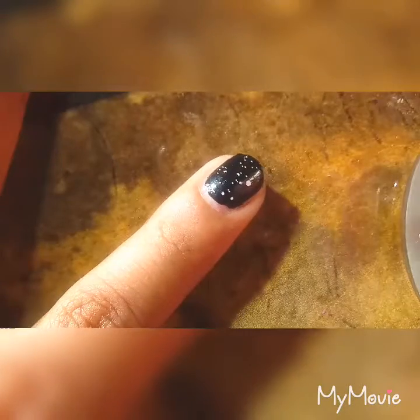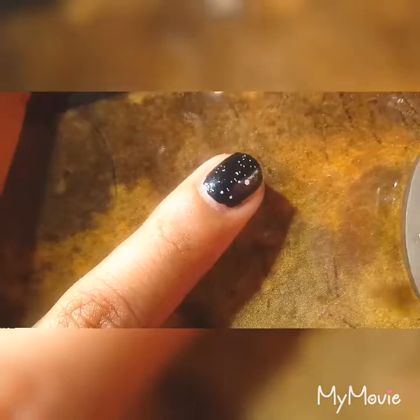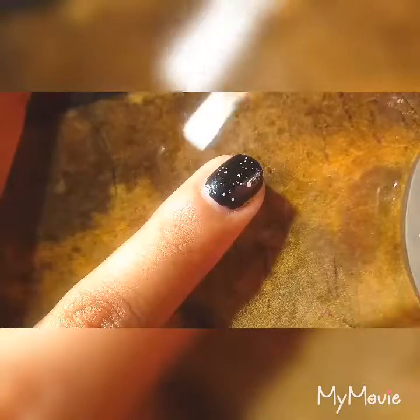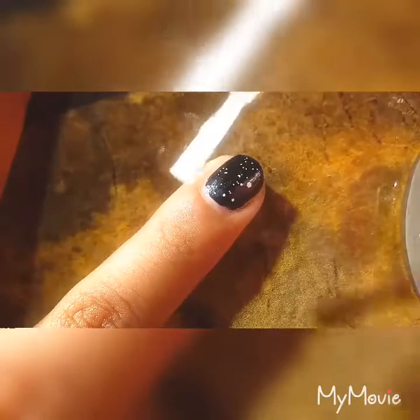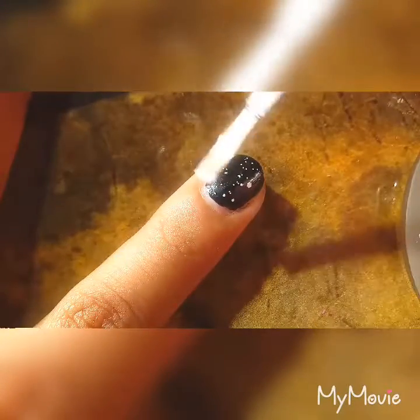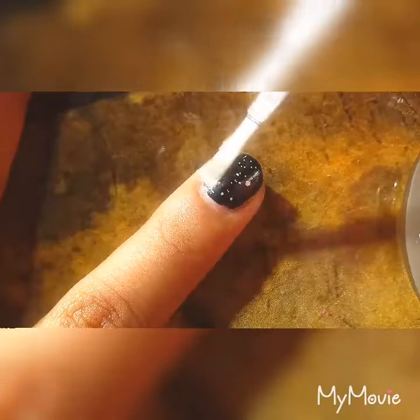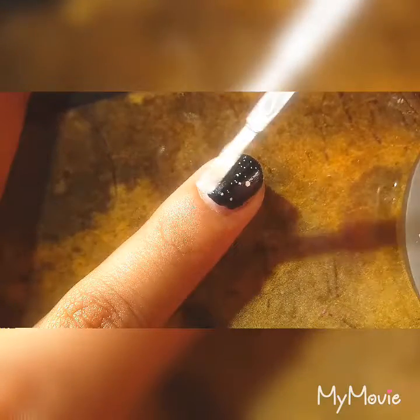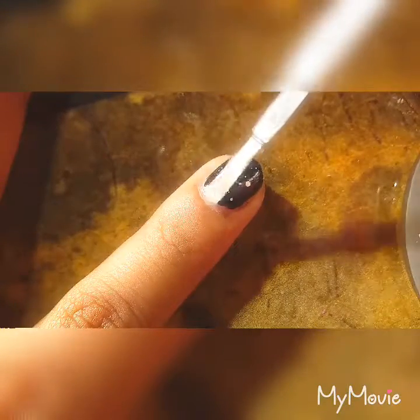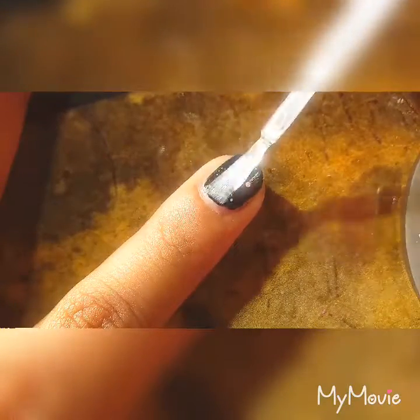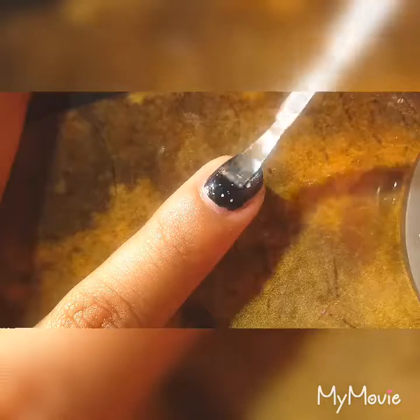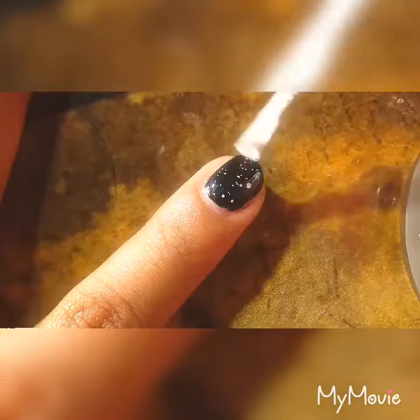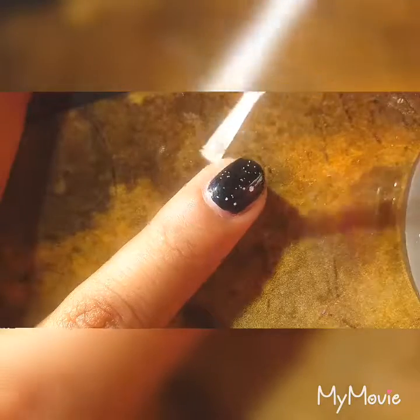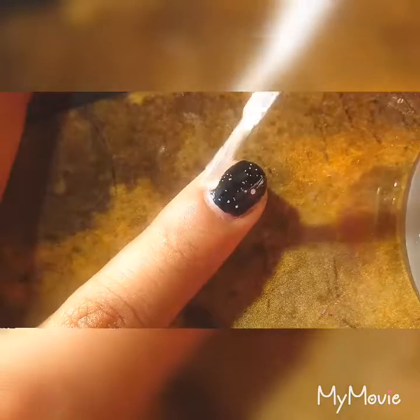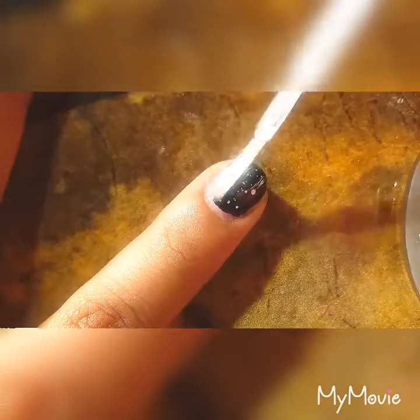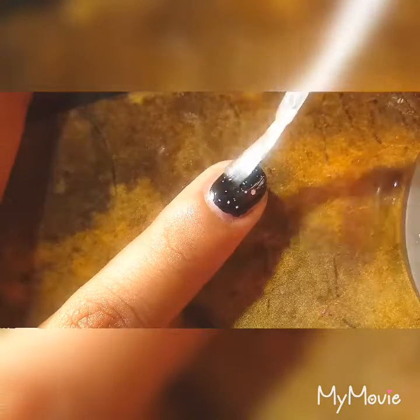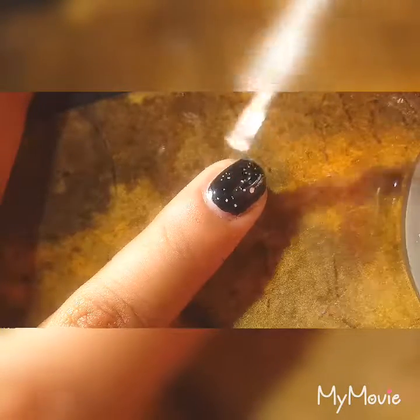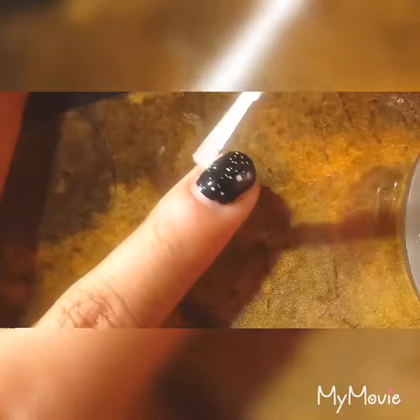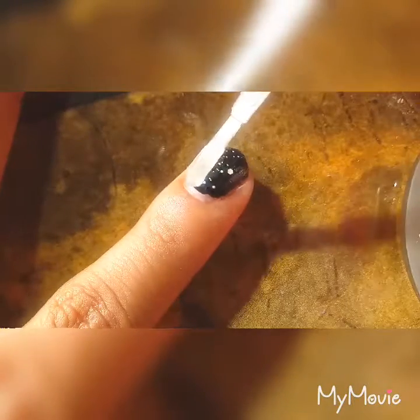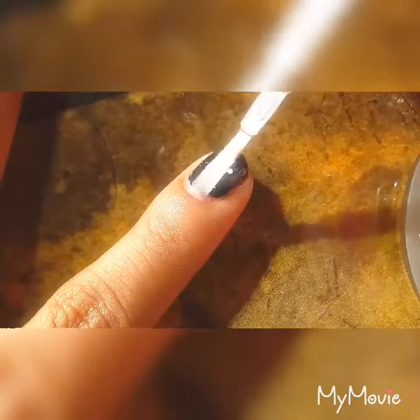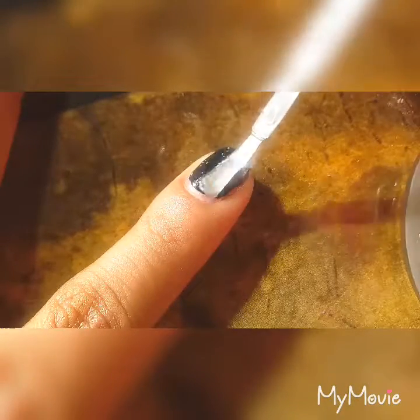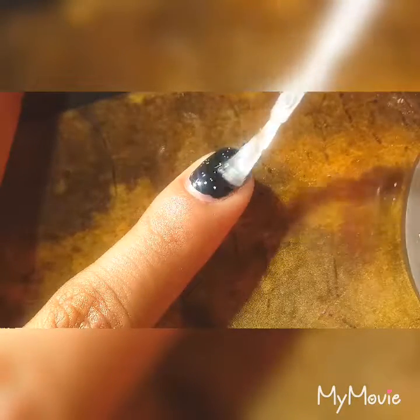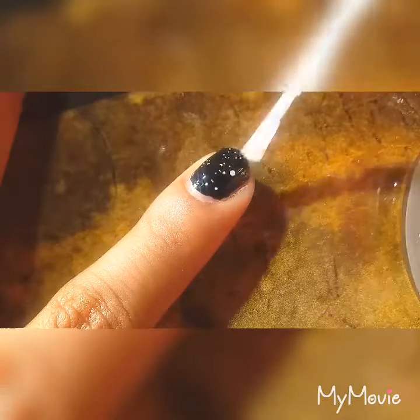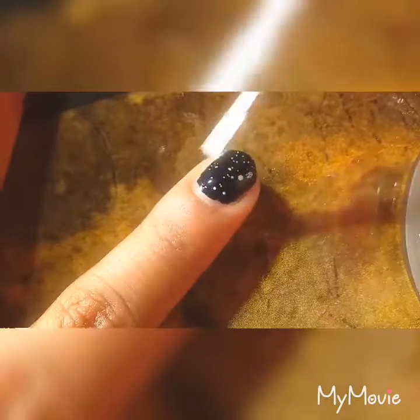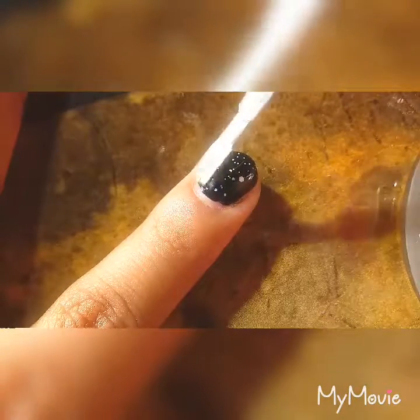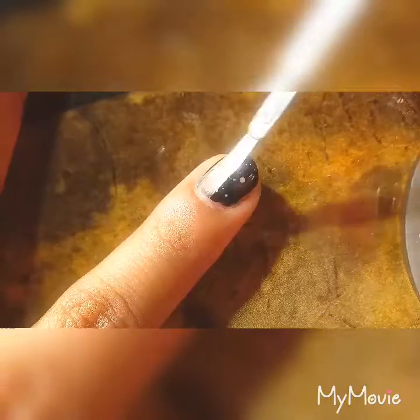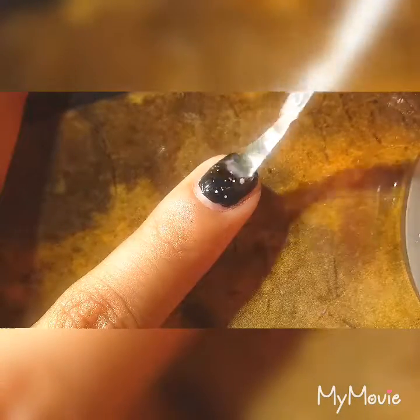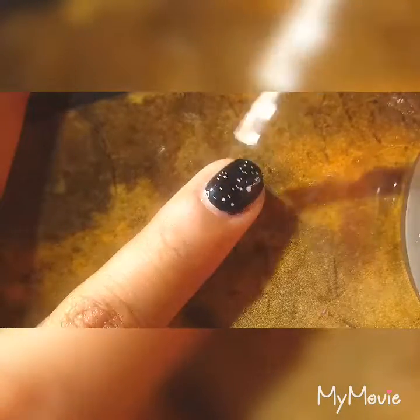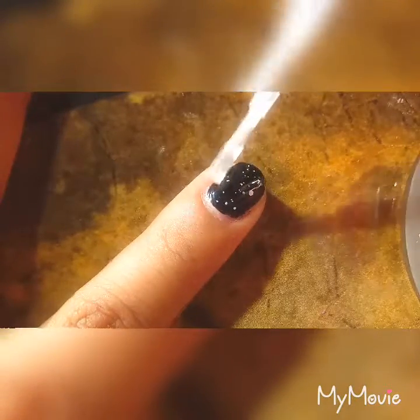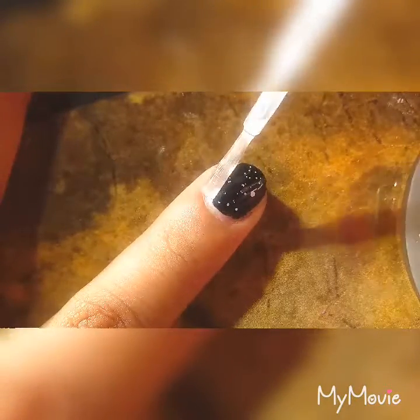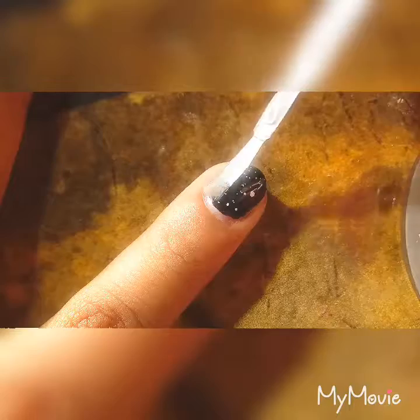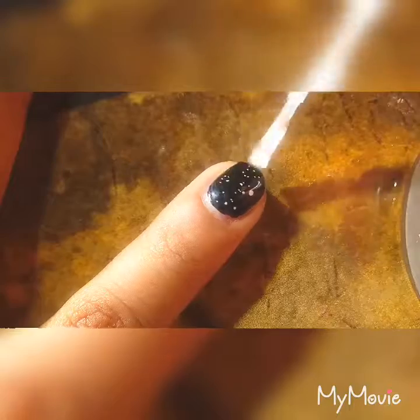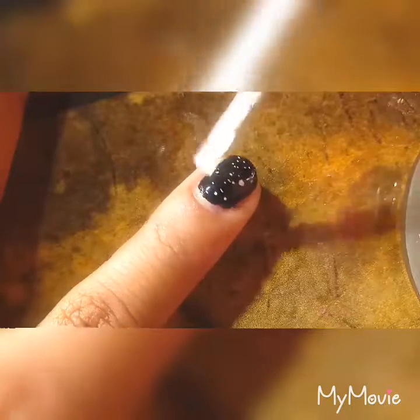Your last and final step is to go over it with the base coat. This is just to seal them to the nail and add some nice shine.